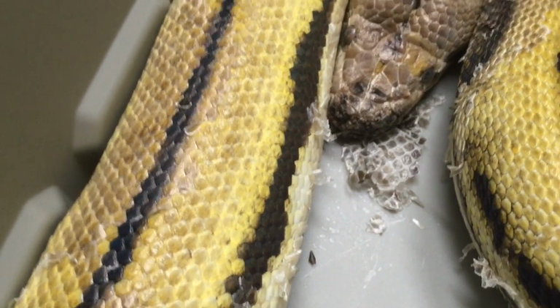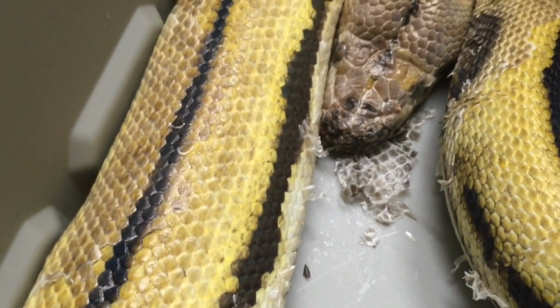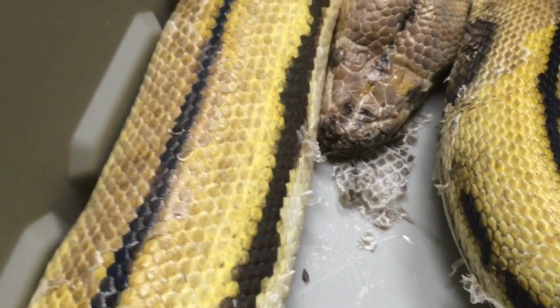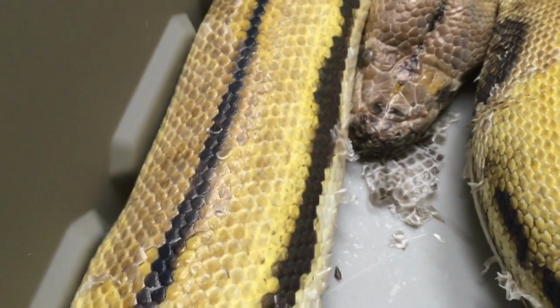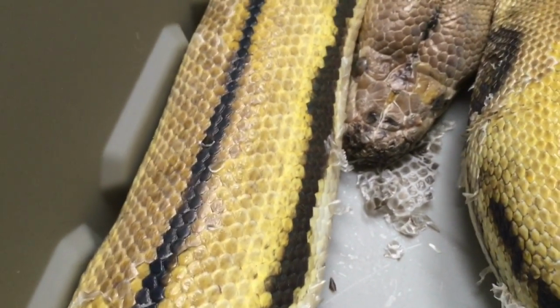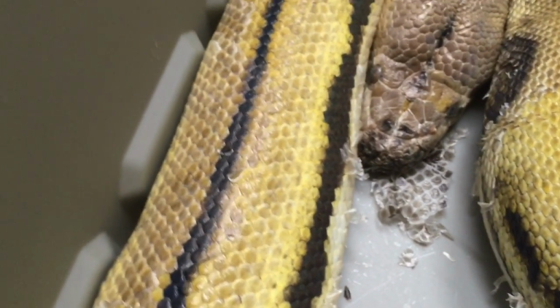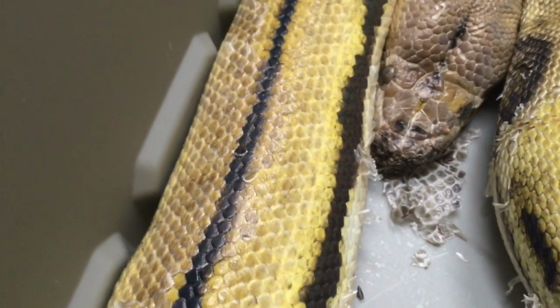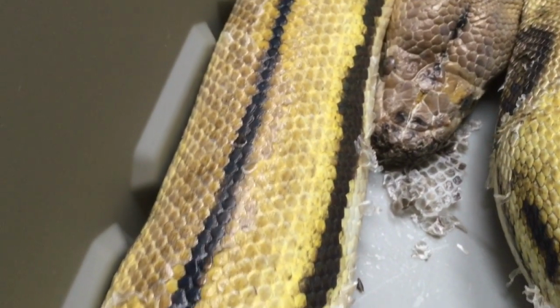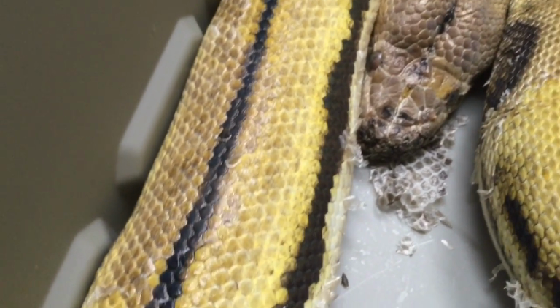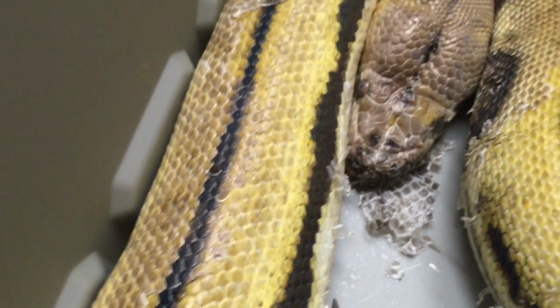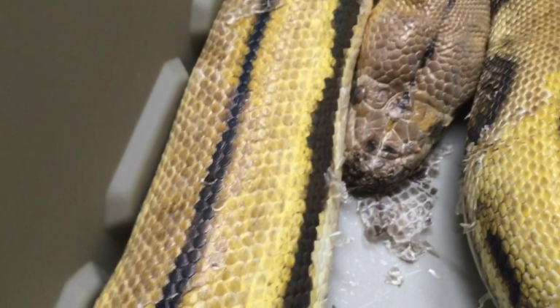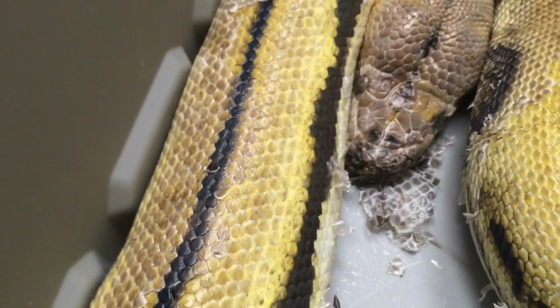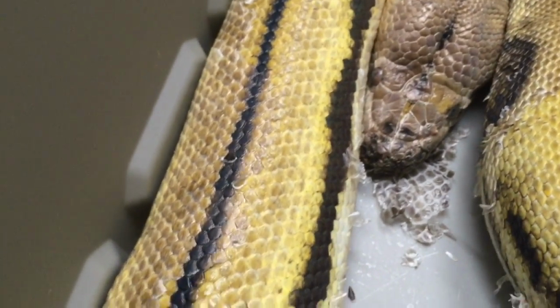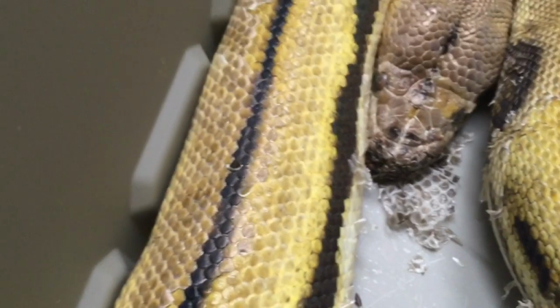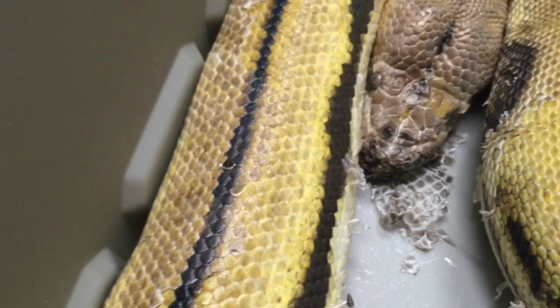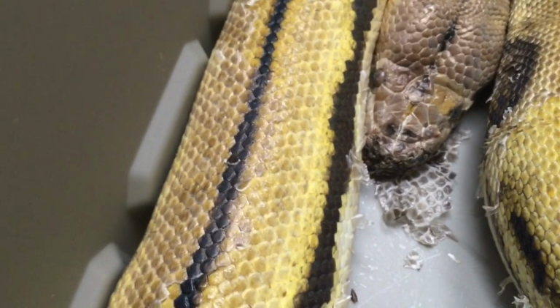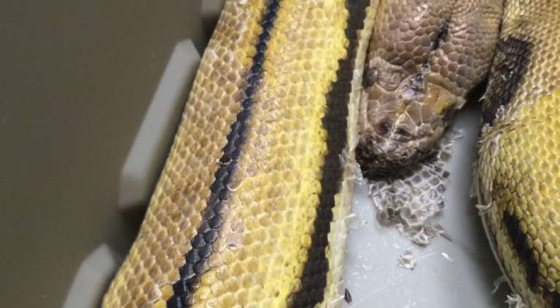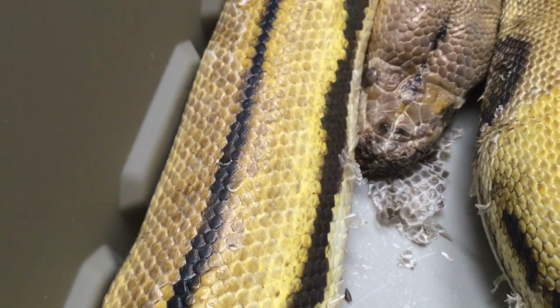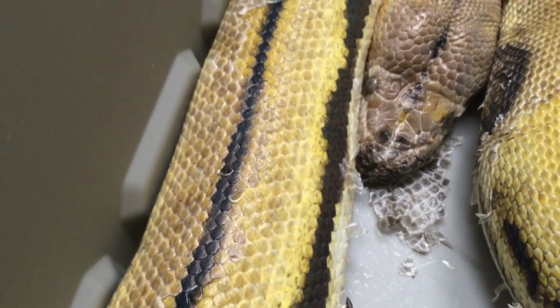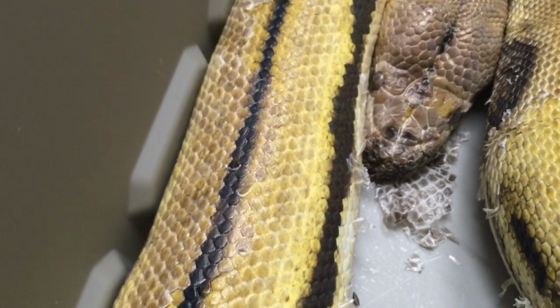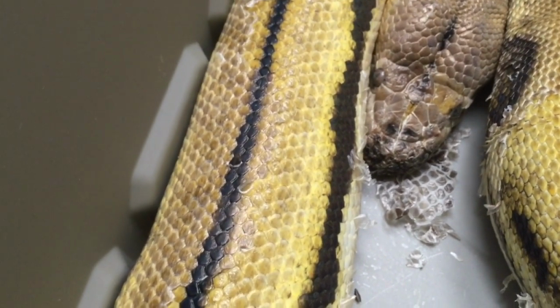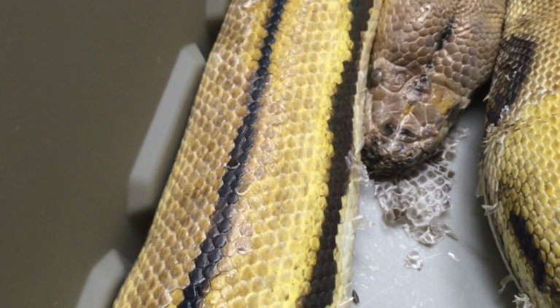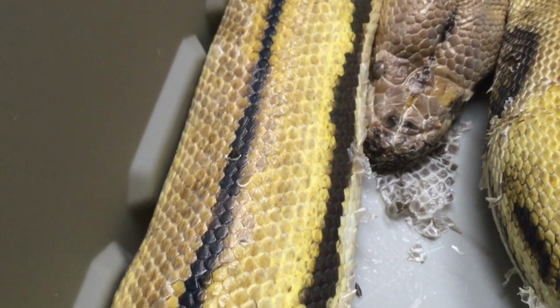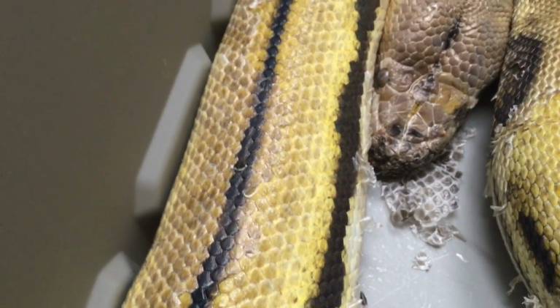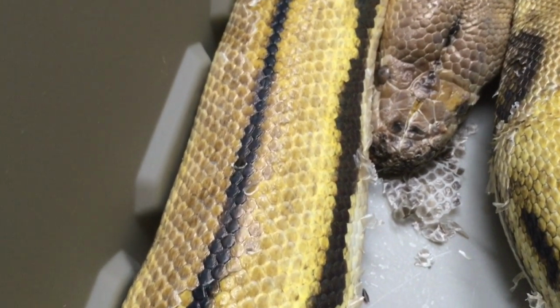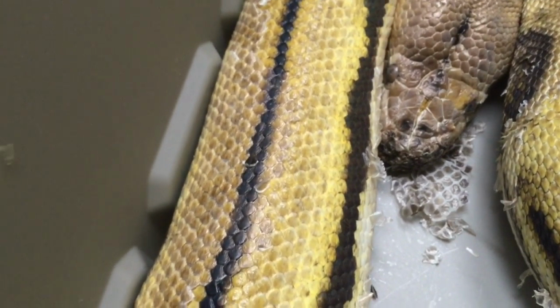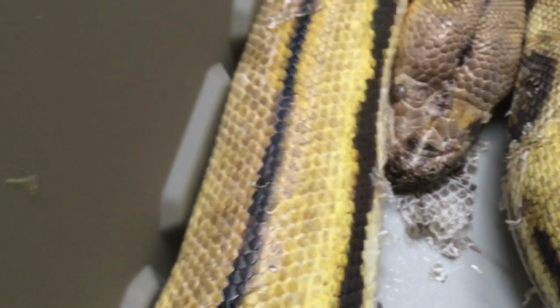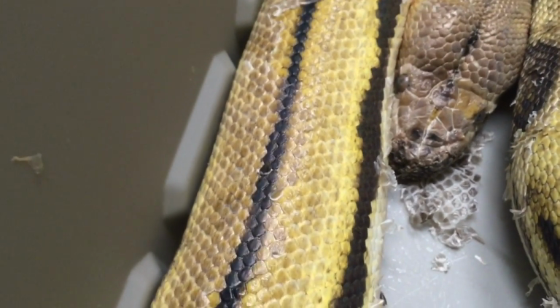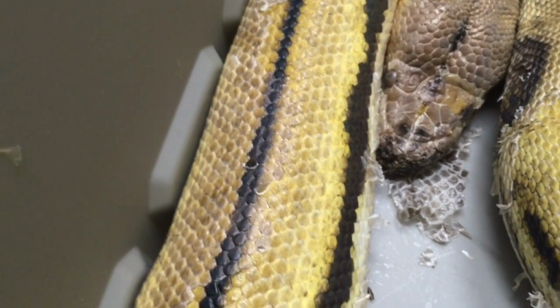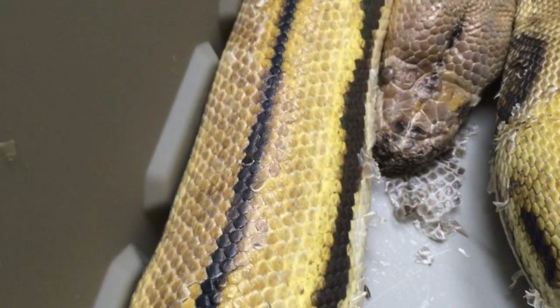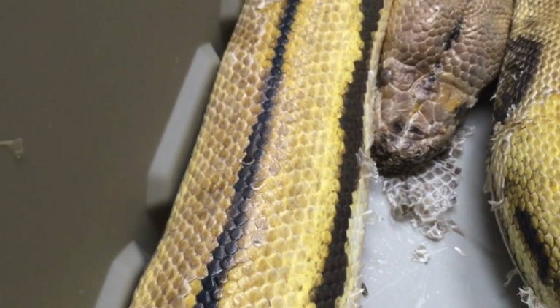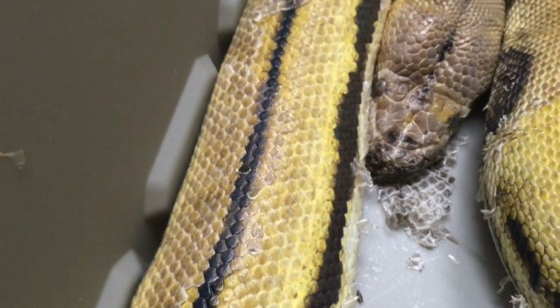This guy's eye caps are still on. I didn't want to stress him out too much, but if they're not off by the time we recheck him in about two weeks, we'll go ahead and get those off then.